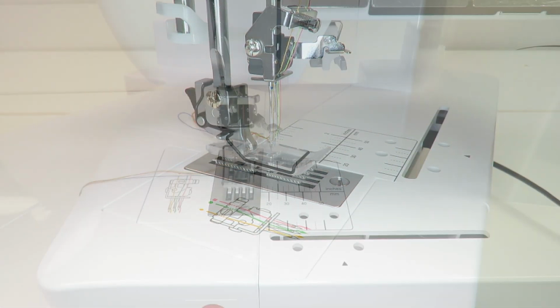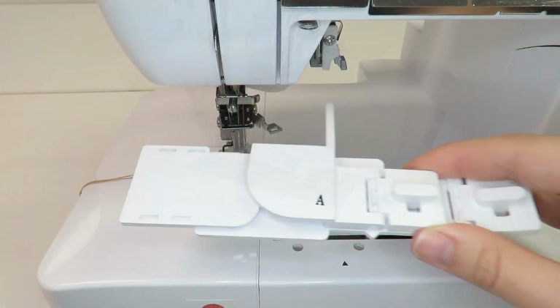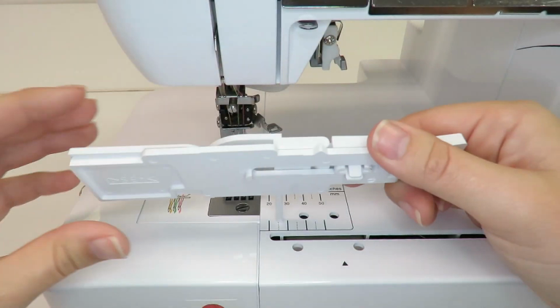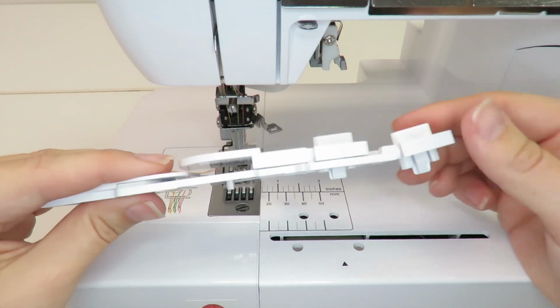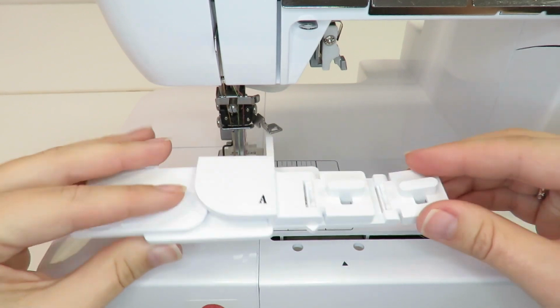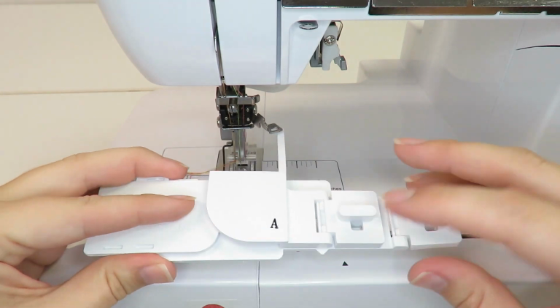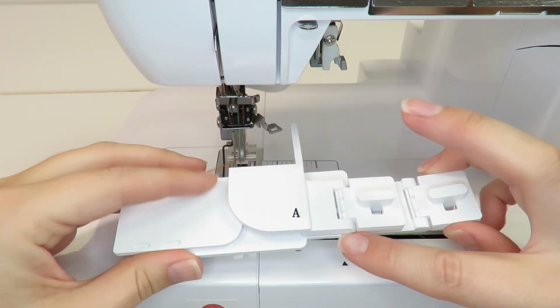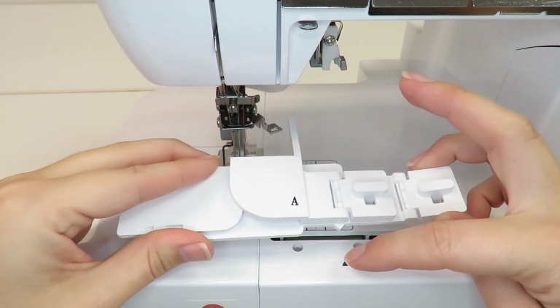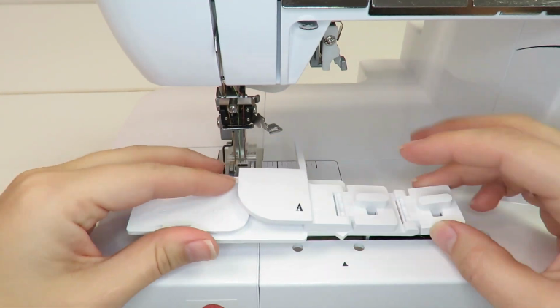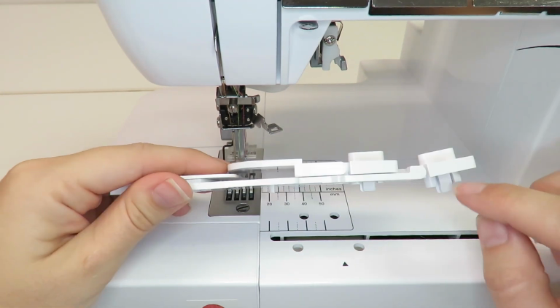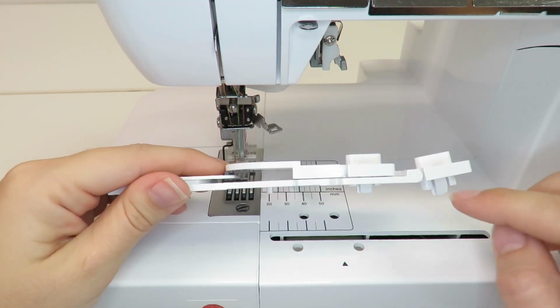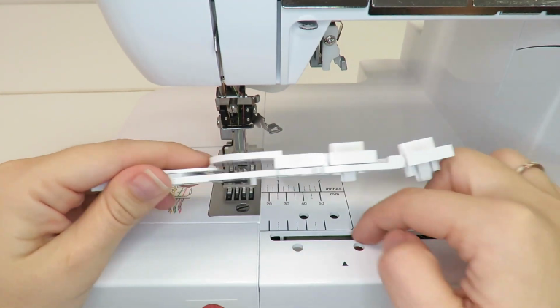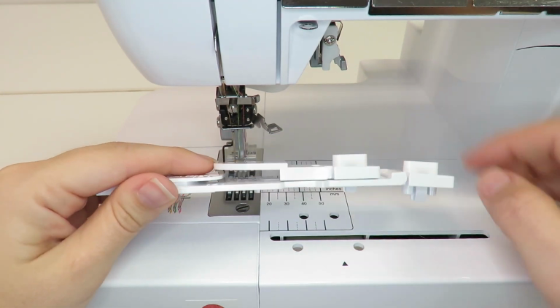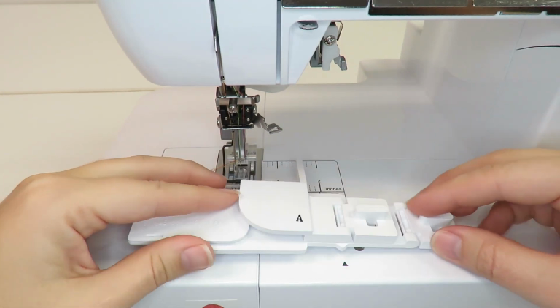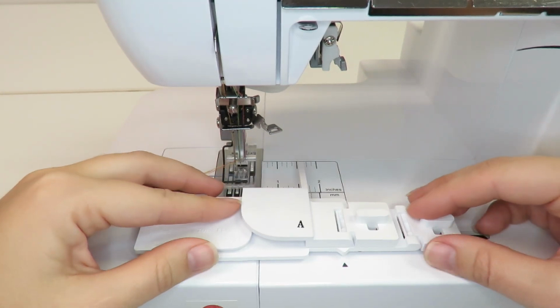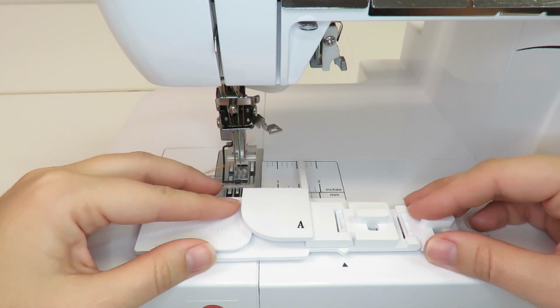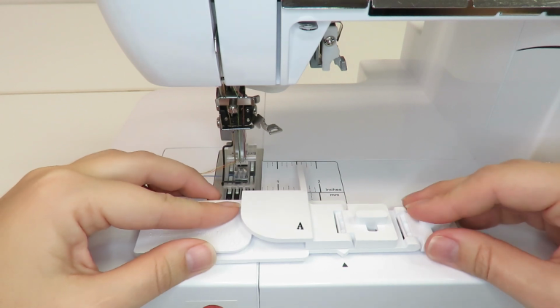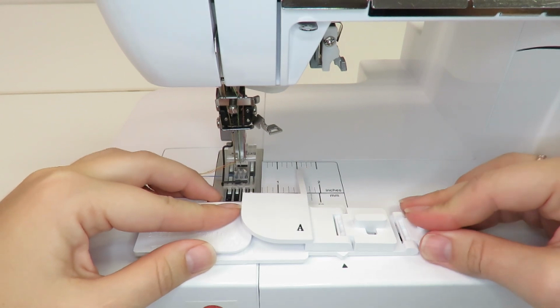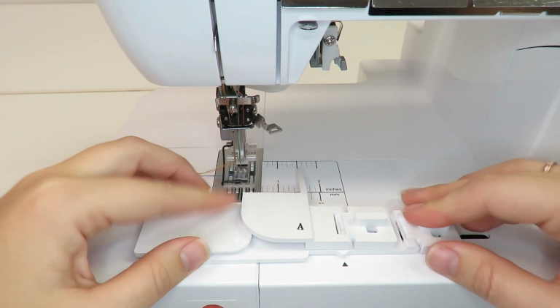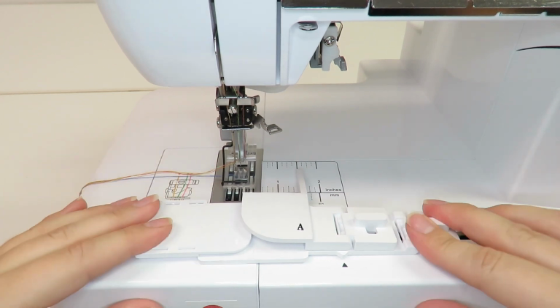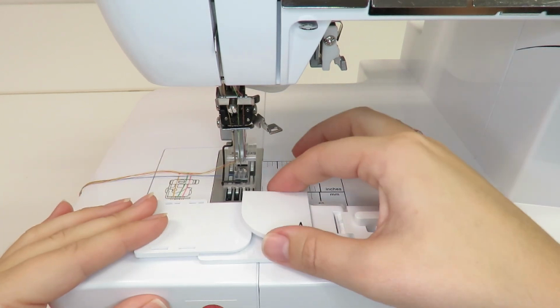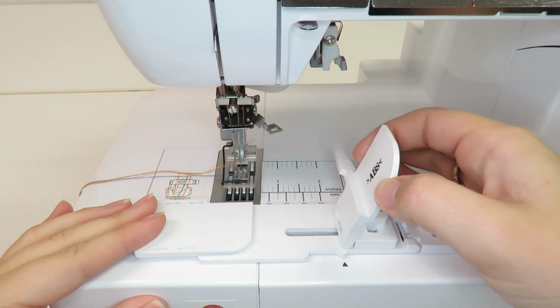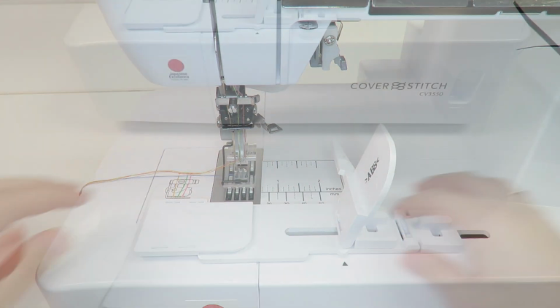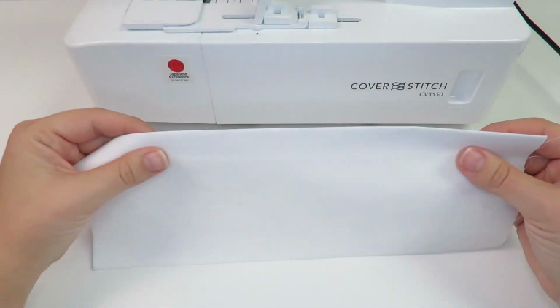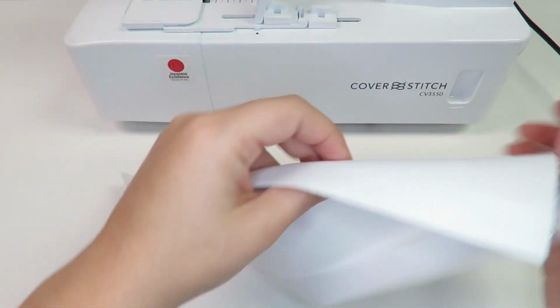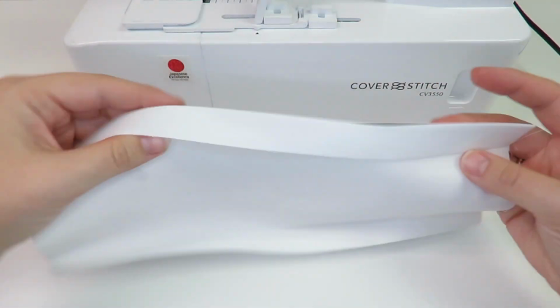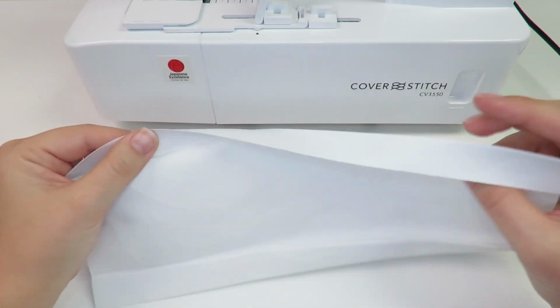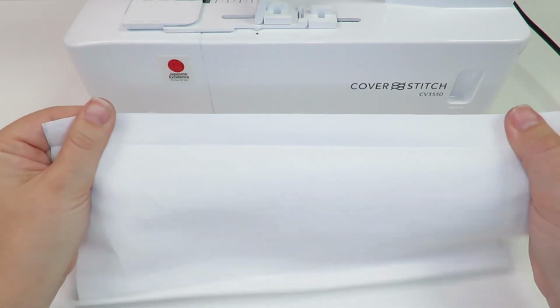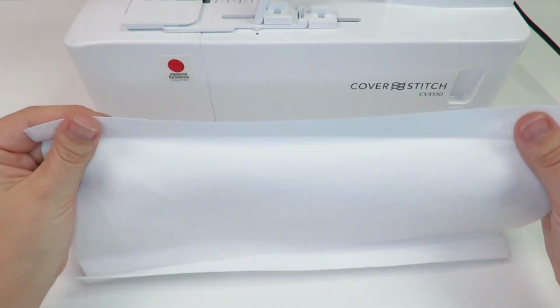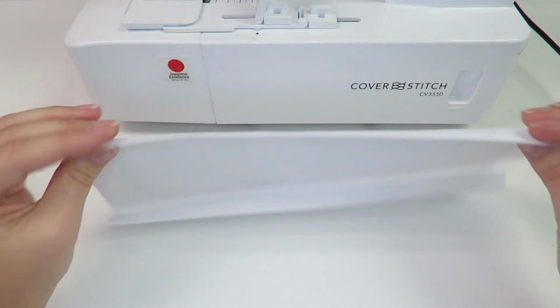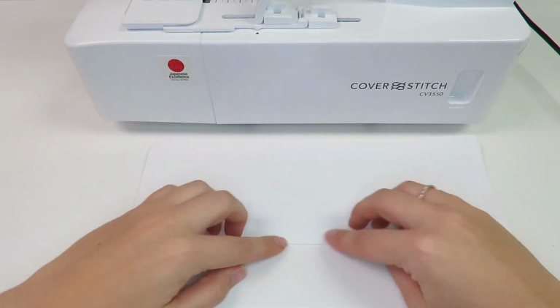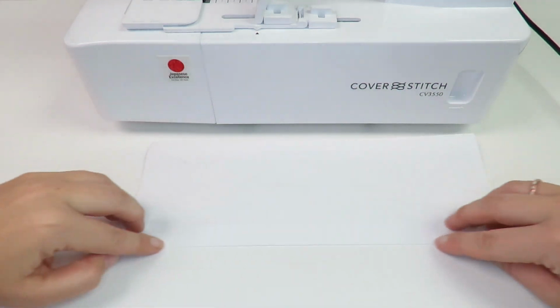The hemming attachment clicks into place on the front cover of the cover stitch machine. The hemming attachment is designed with a point that will align with the arrow printed on the machine. It is recommended to iron the seams before sewing.